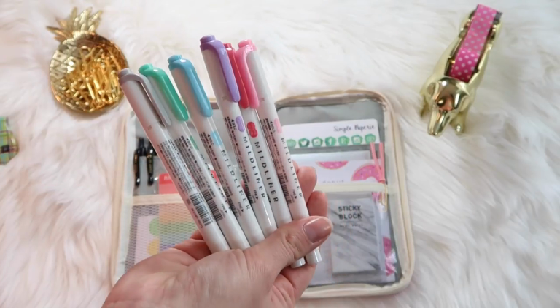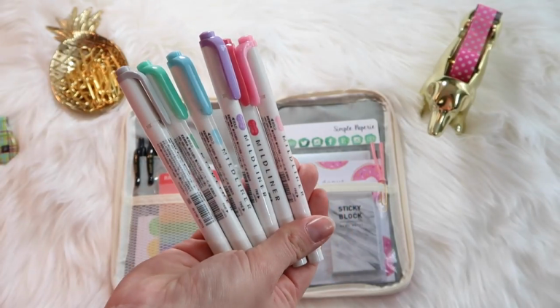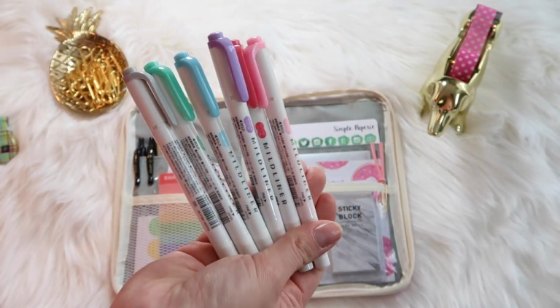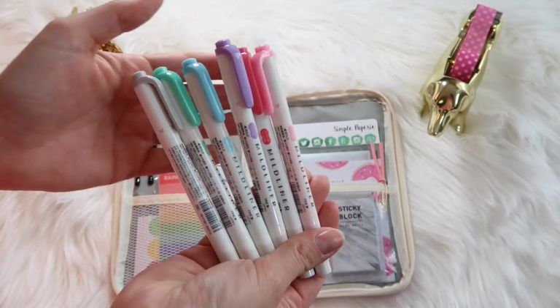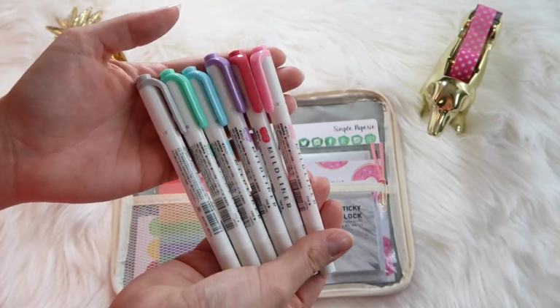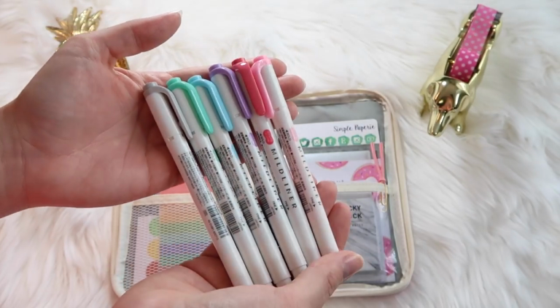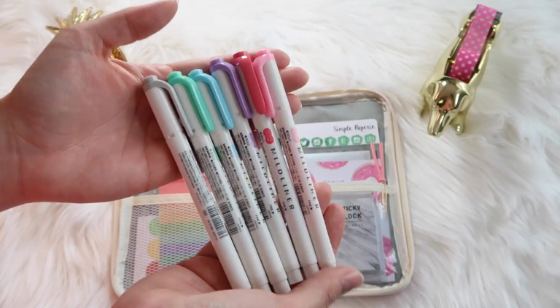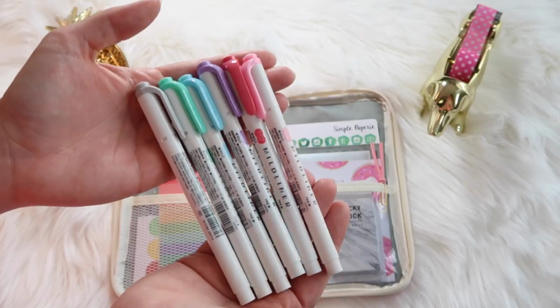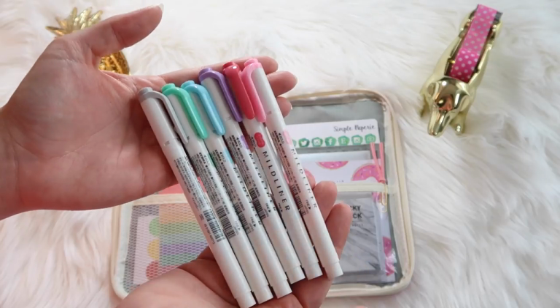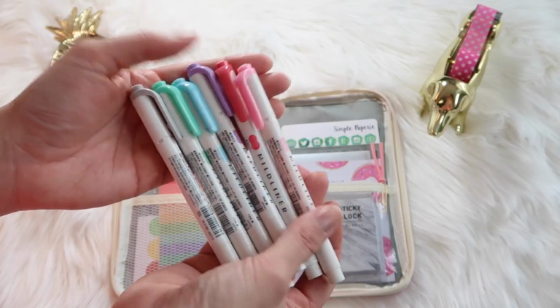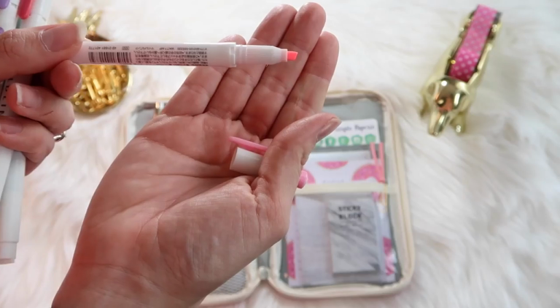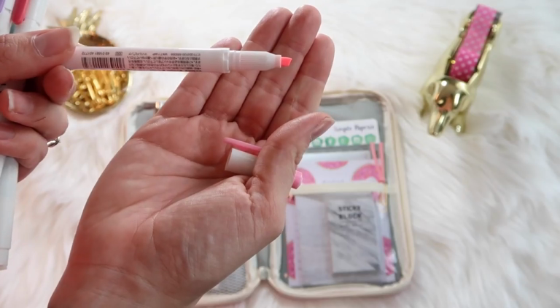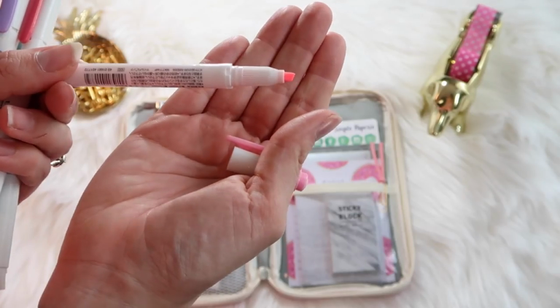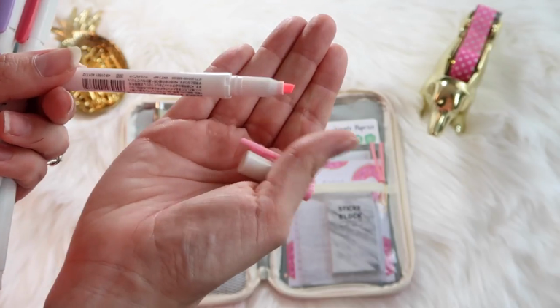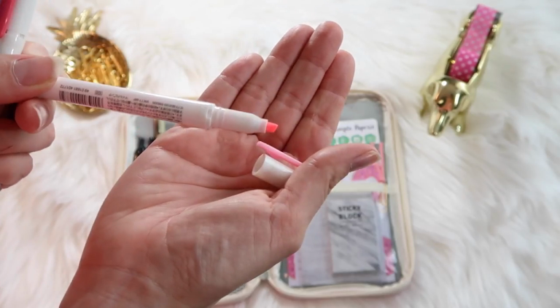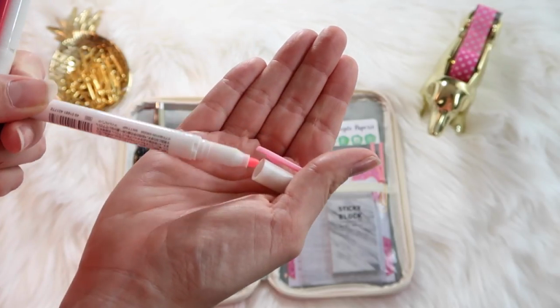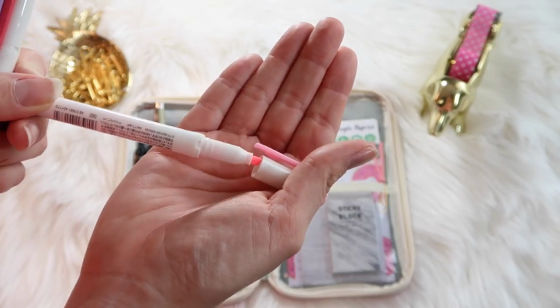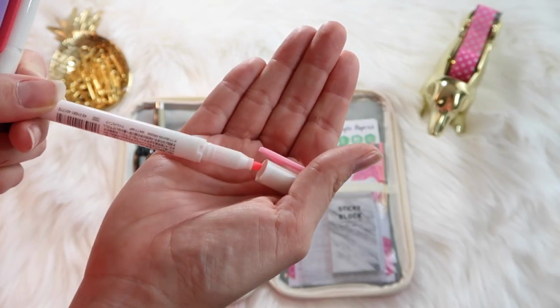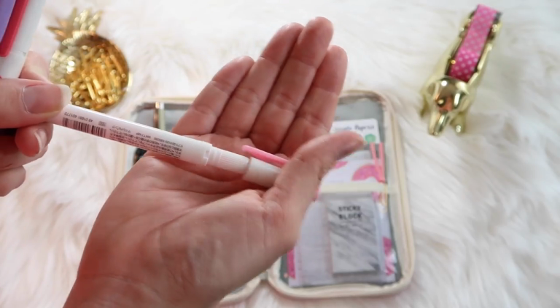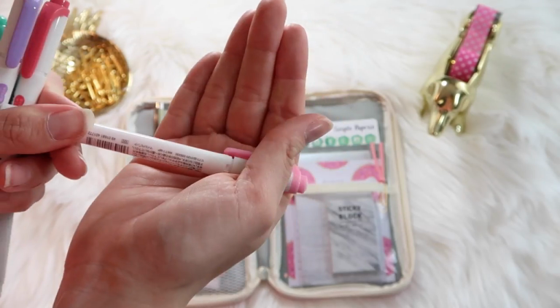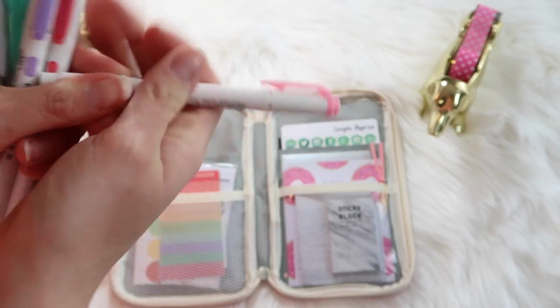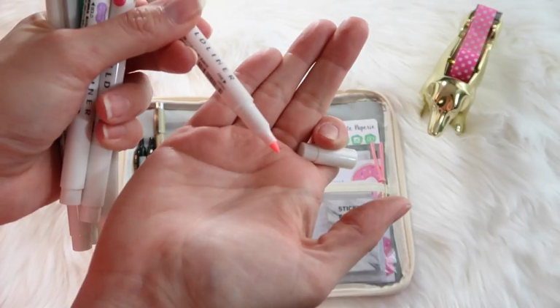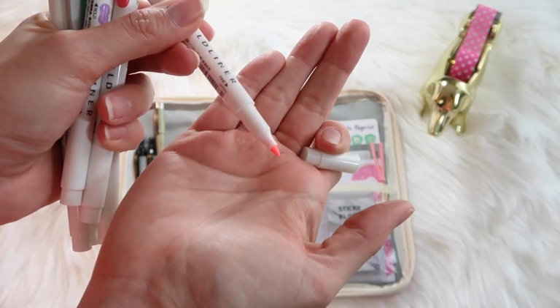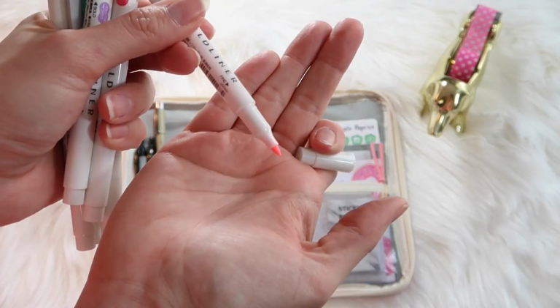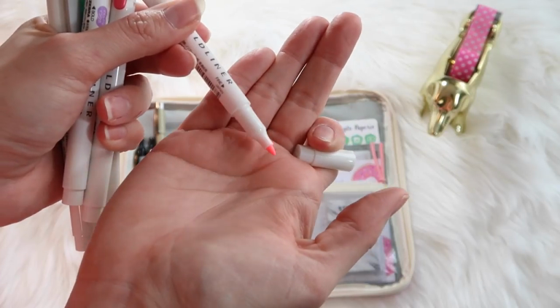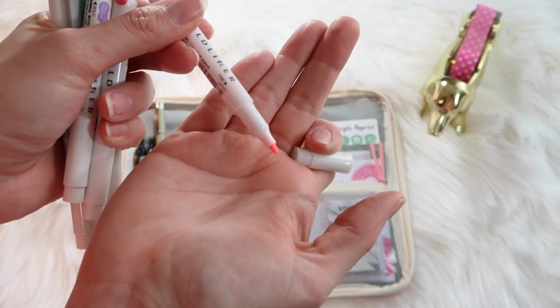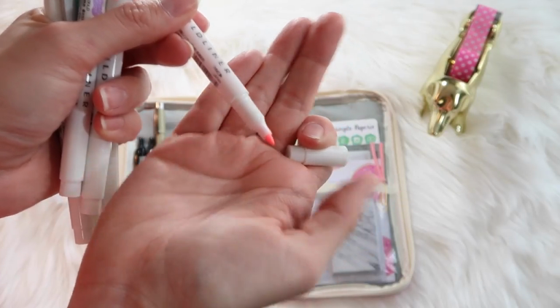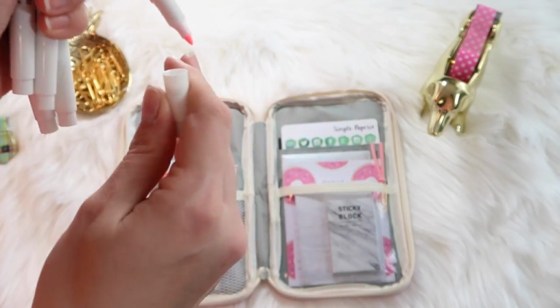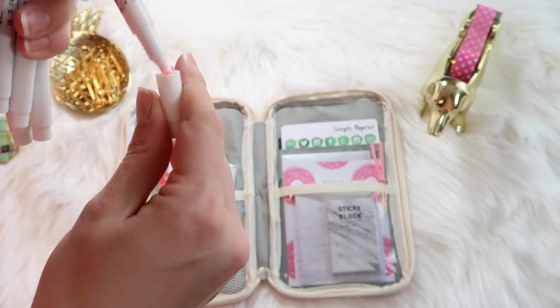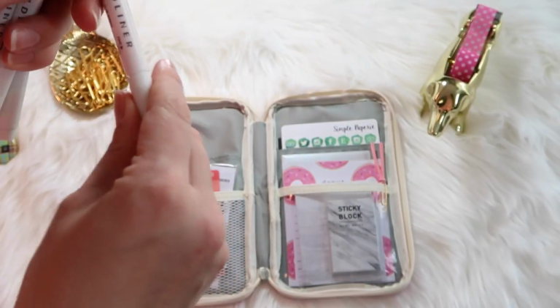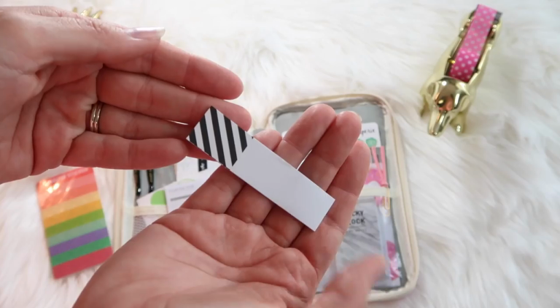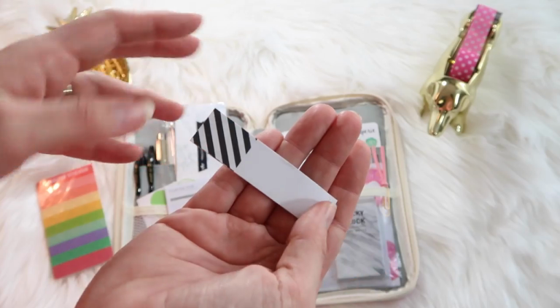These are the Mildliner highlighters — they are my absolute favorite highlighters. They don't bleed in my planner and they come in lots of pretty colors. I got mine off the Hobonichi website, but you can get them on Amazon too. They do have two tips: one fine tip and then a slightly wider one.